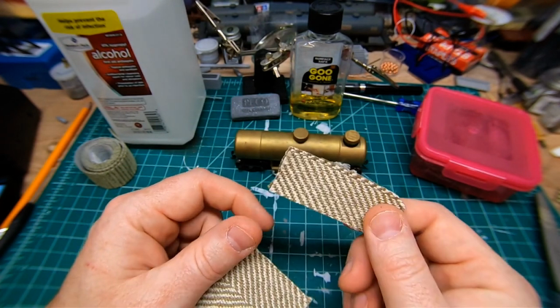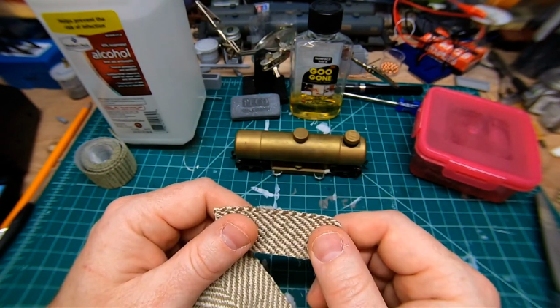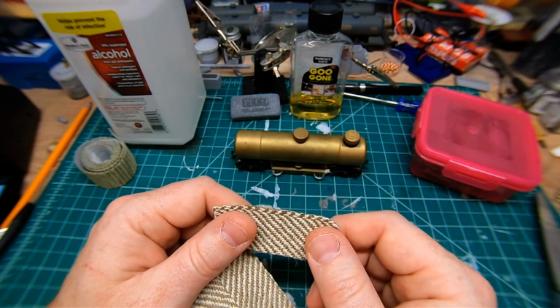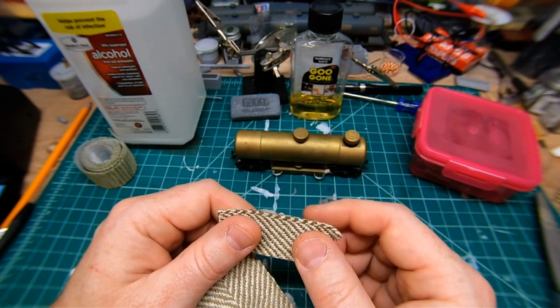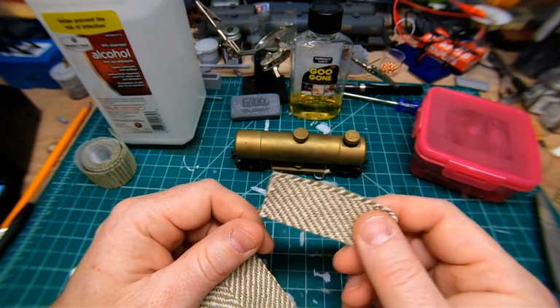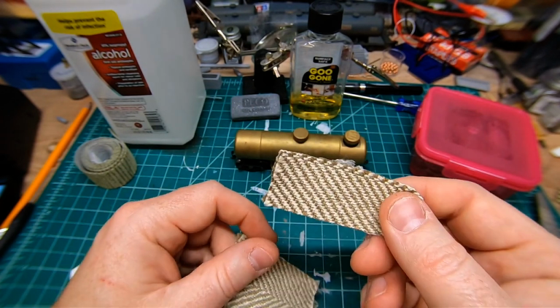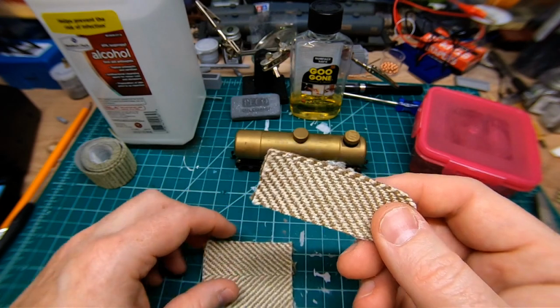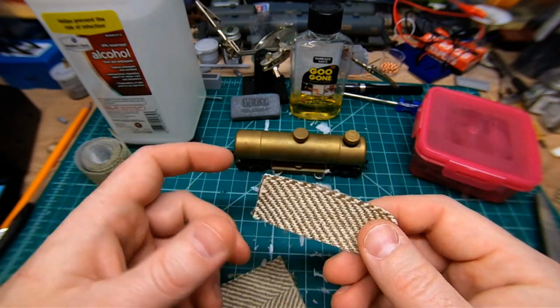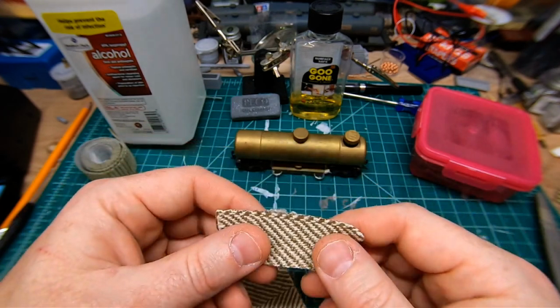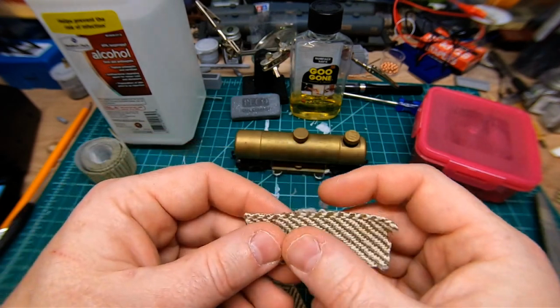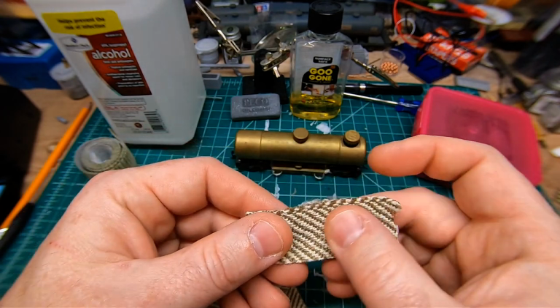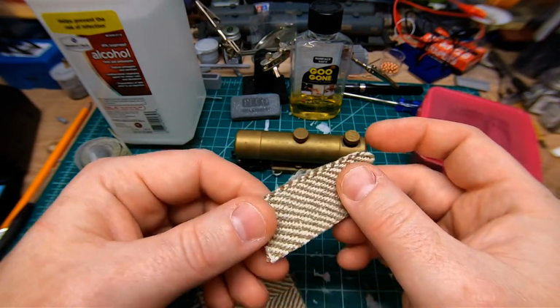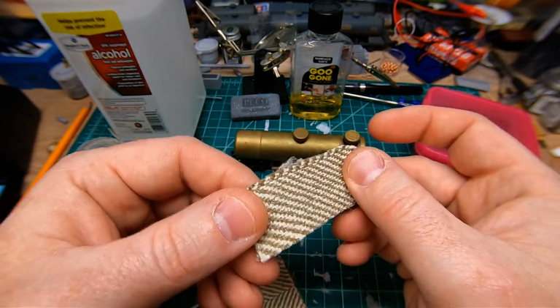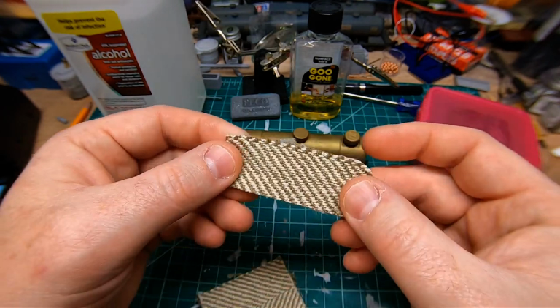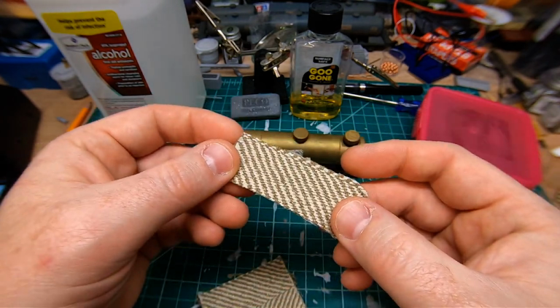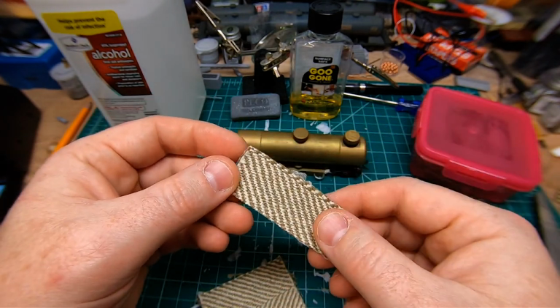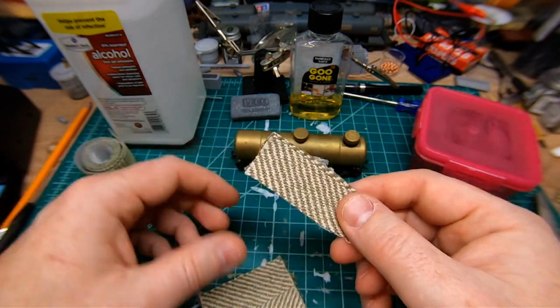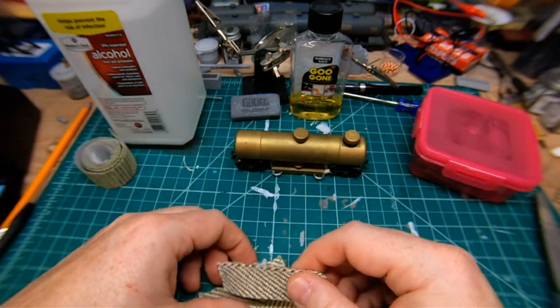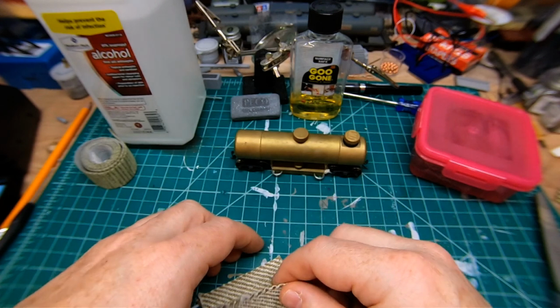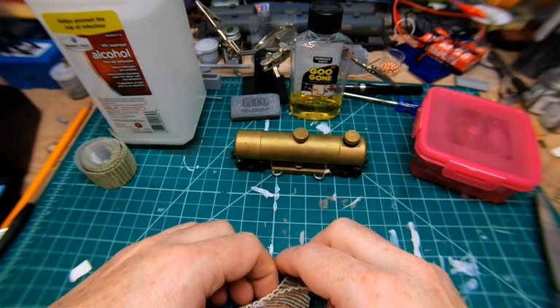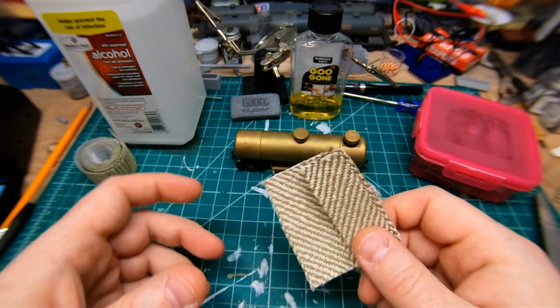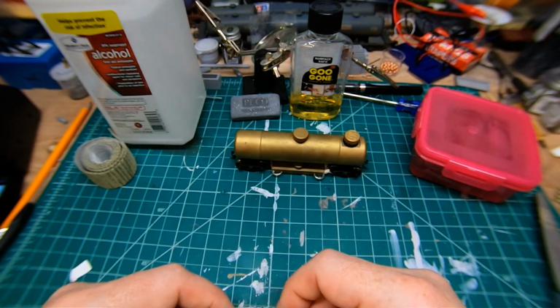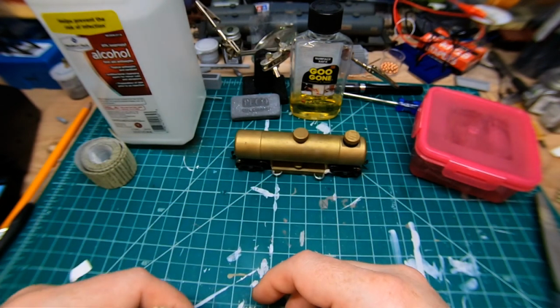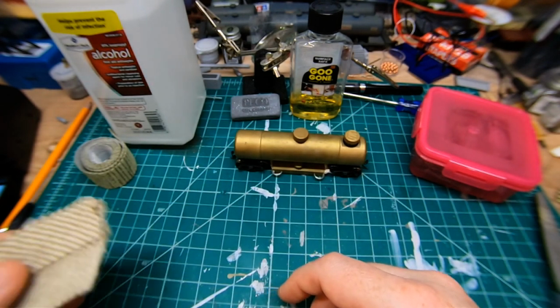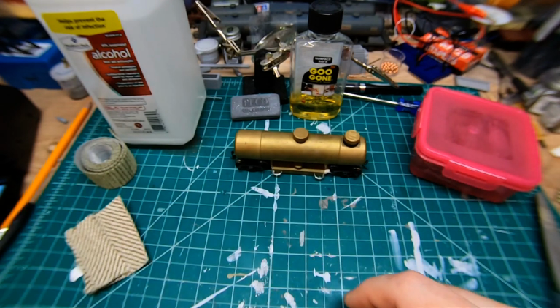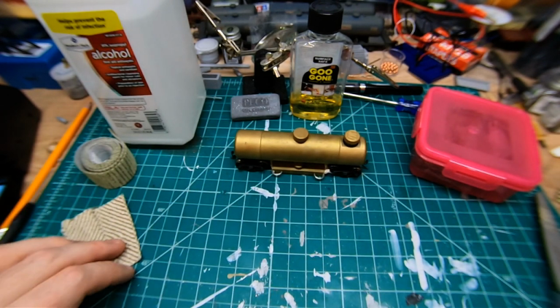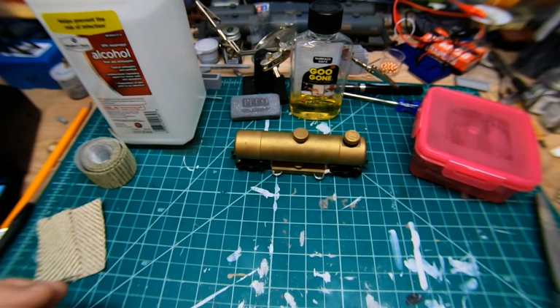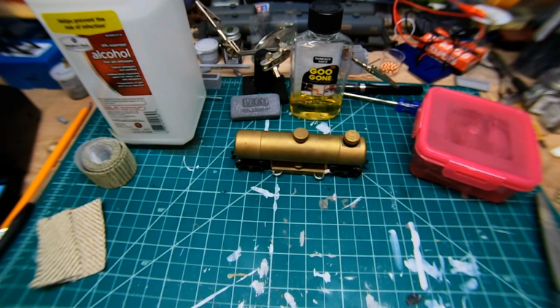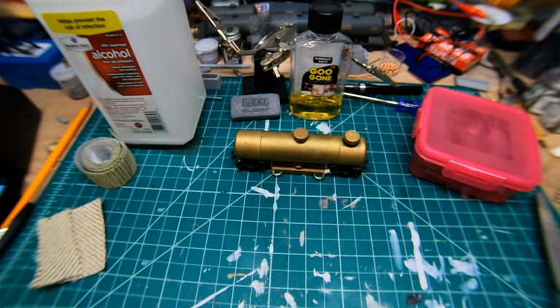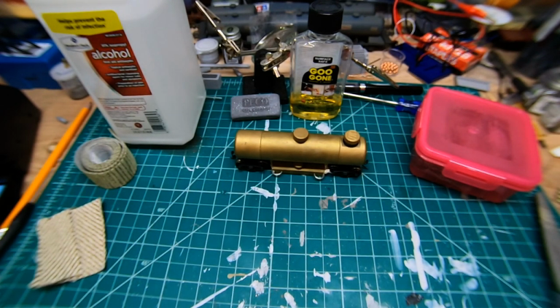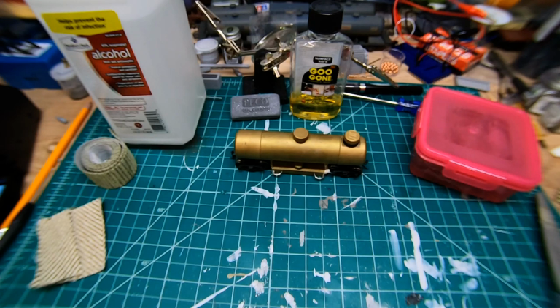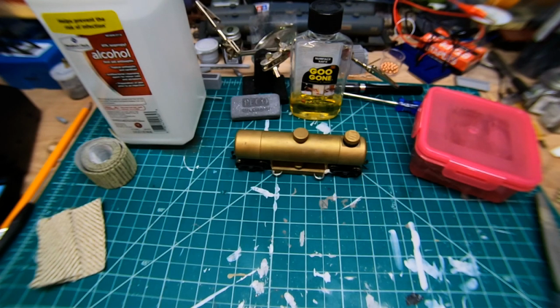The cool thing about fabric stores is they will give you test pieces. So you can look for fabric you think might work, ask for a test piece, bring it home and try it on your track cleaning pad, and go from there.